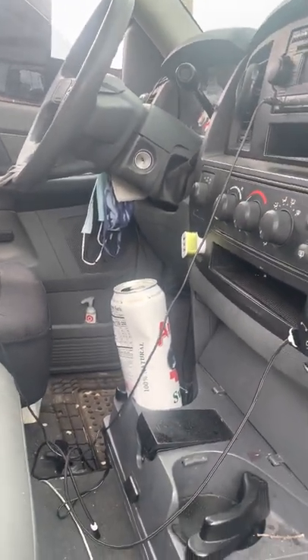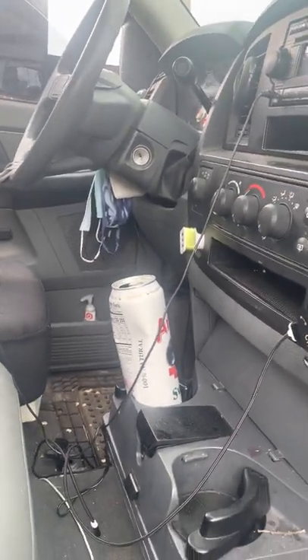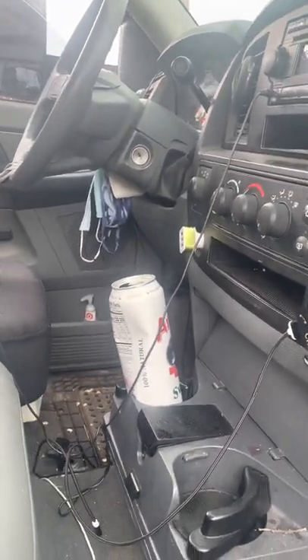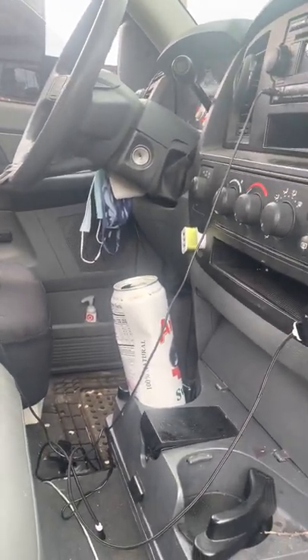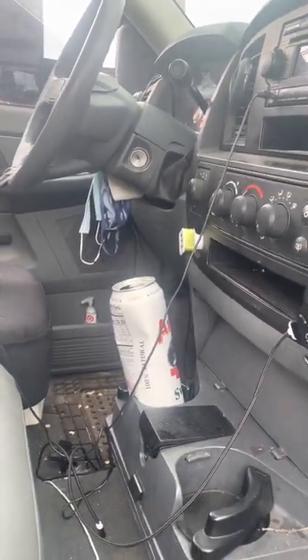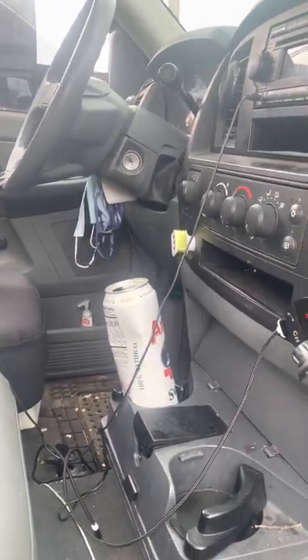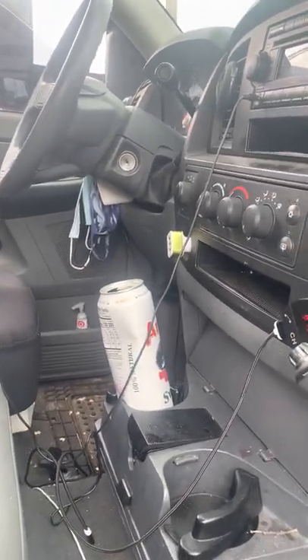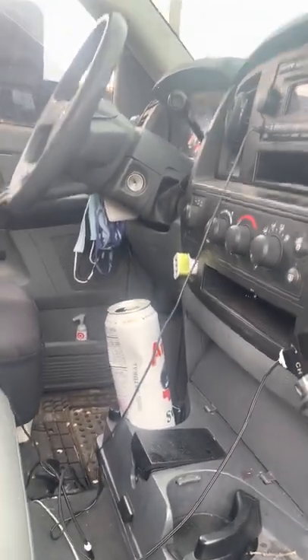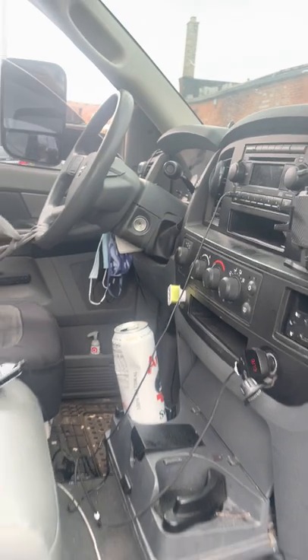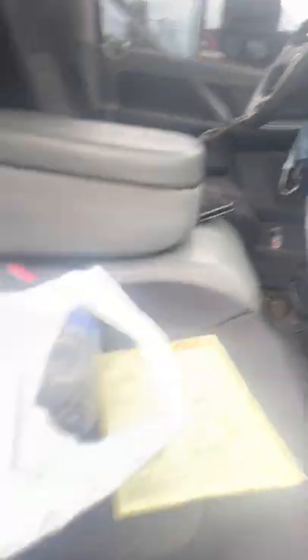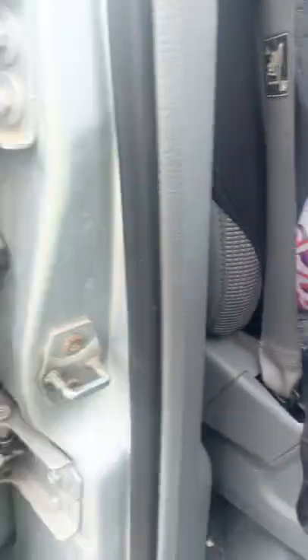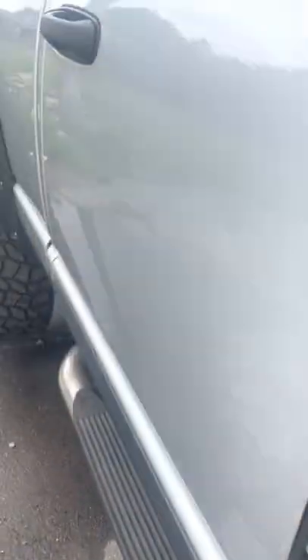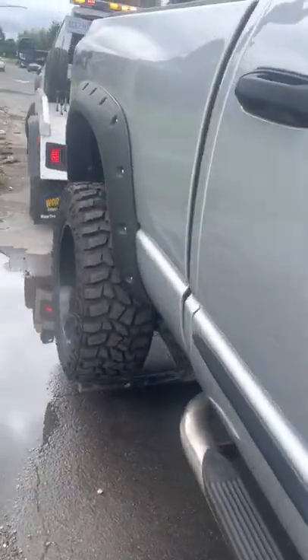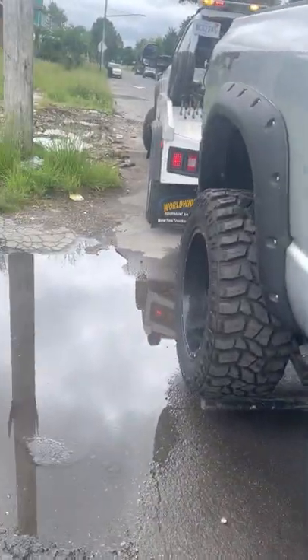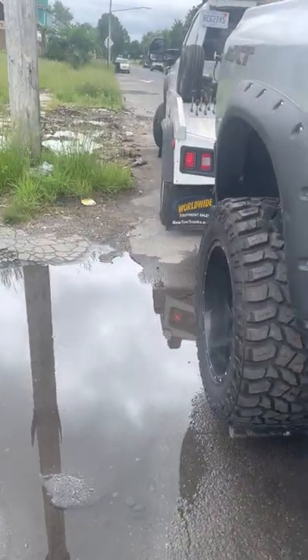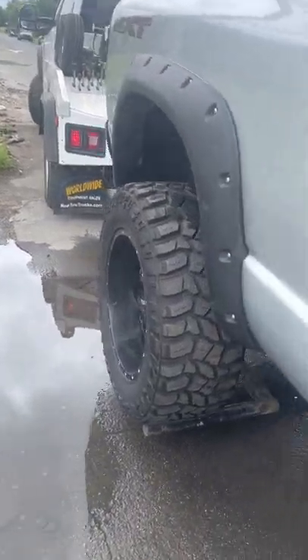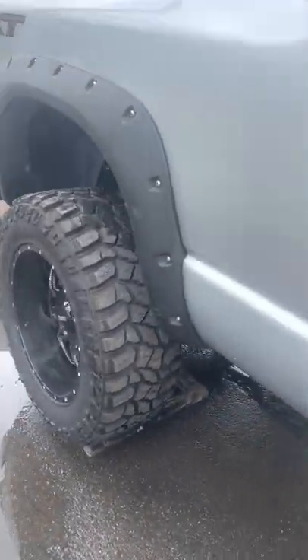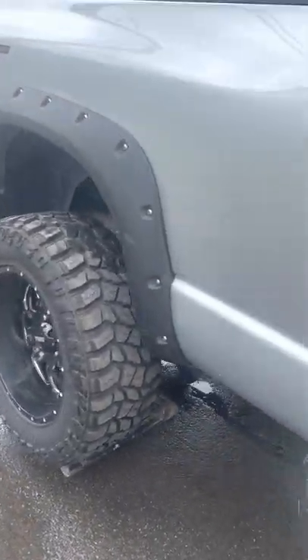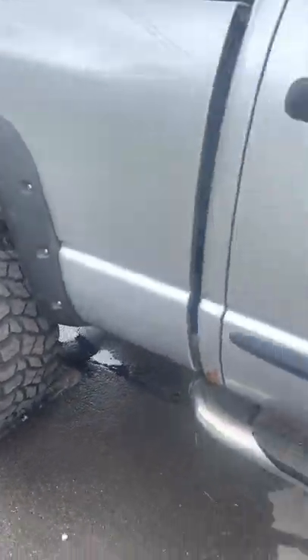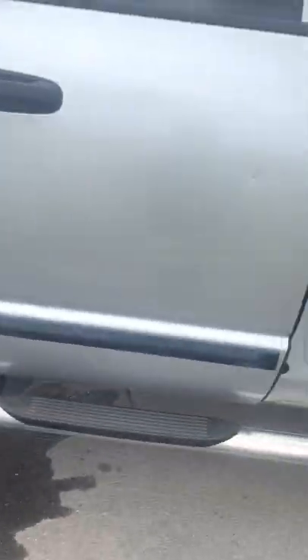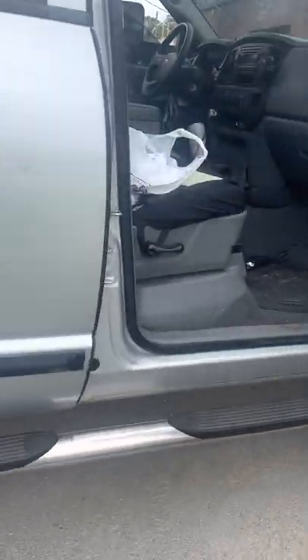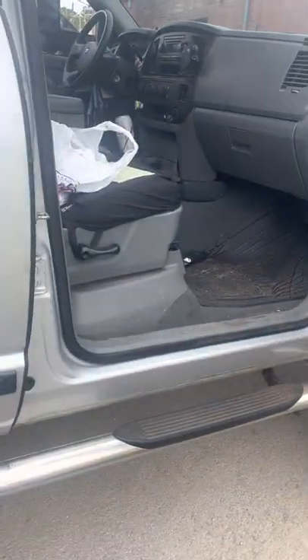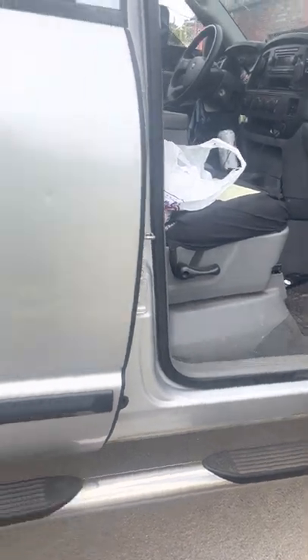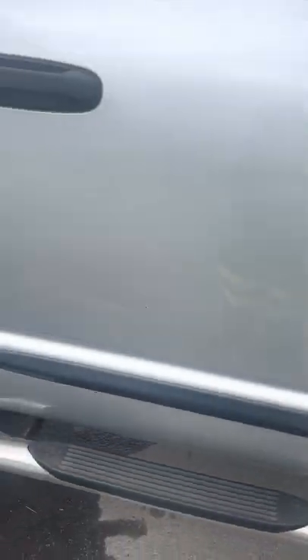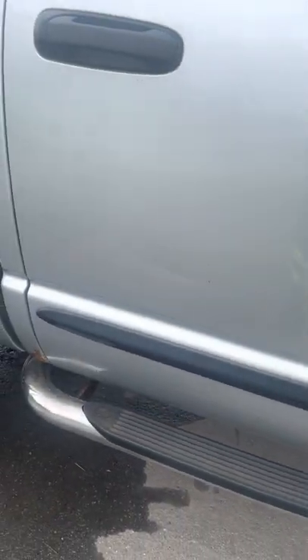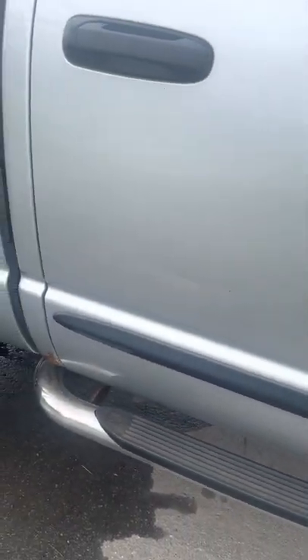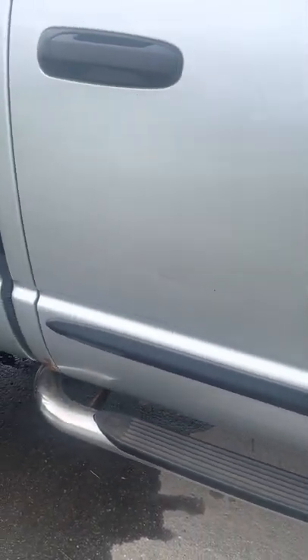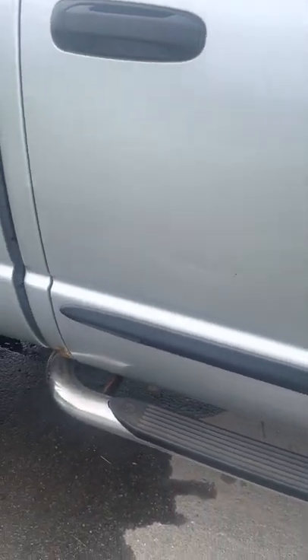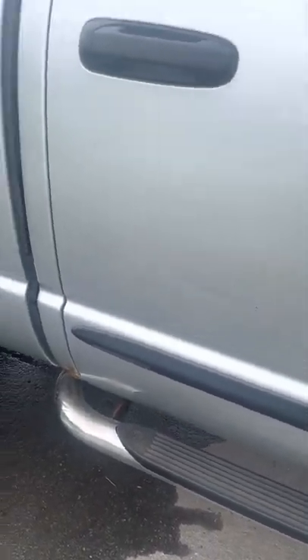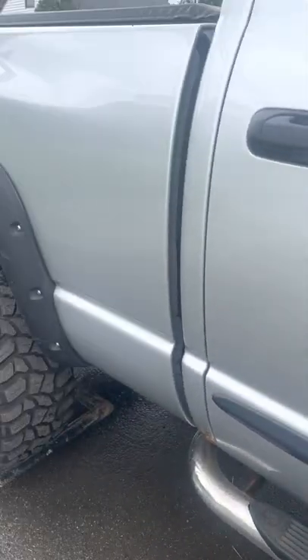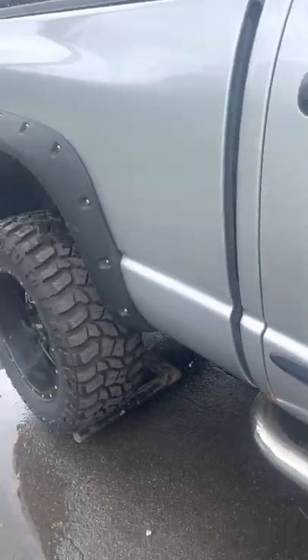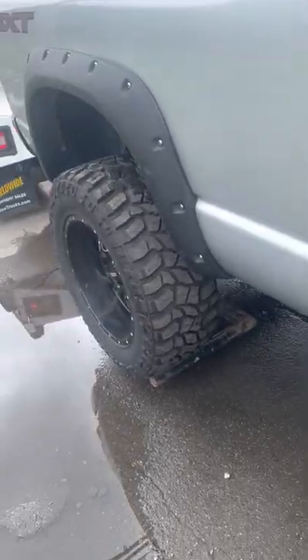So if anybody needs tips on that, that's how you tow a big truck — I'll just call it a truck with big tires.